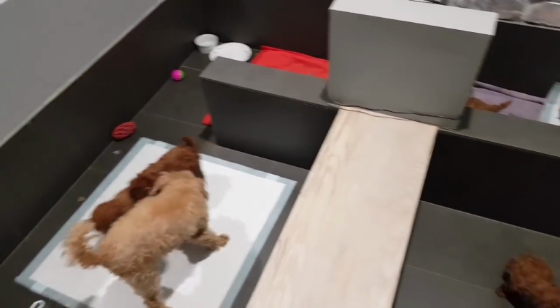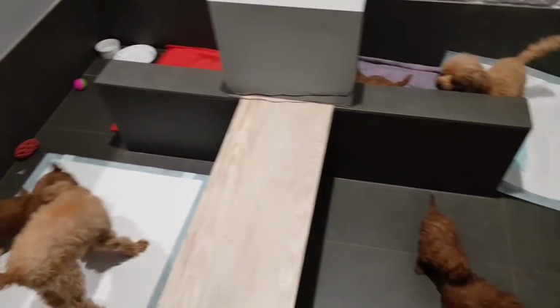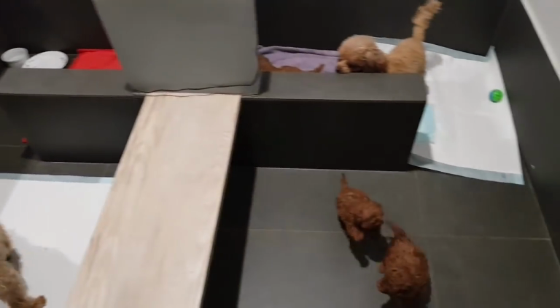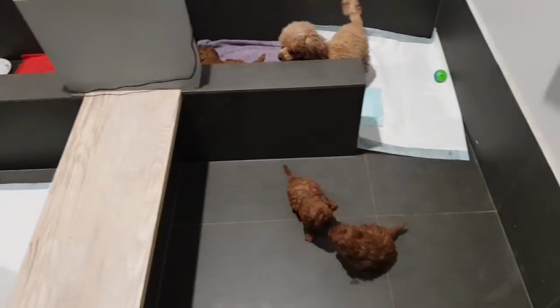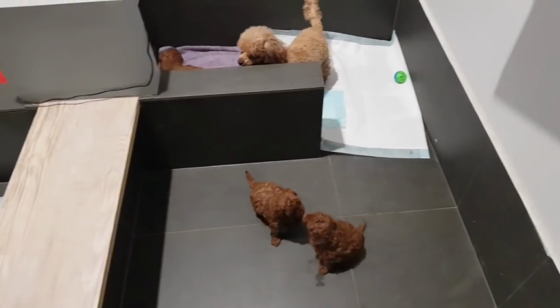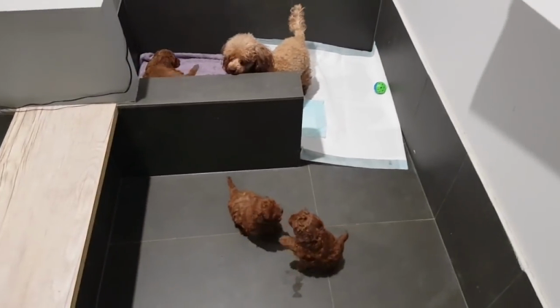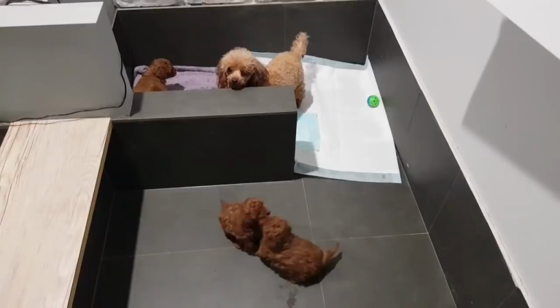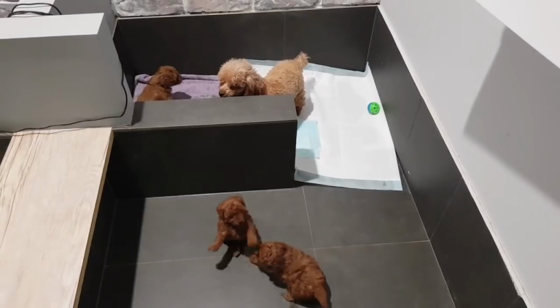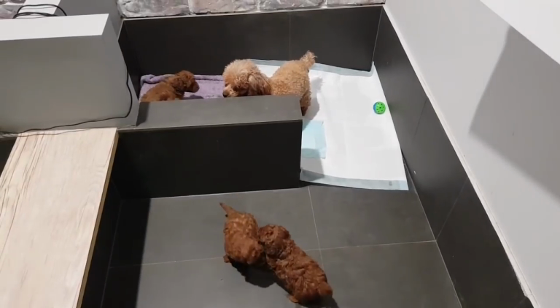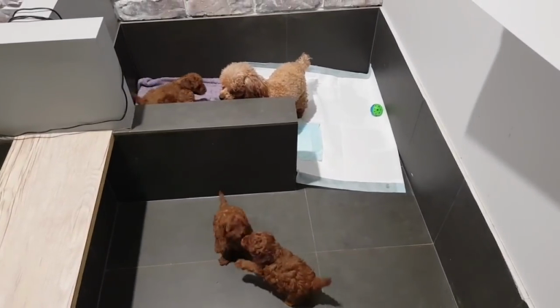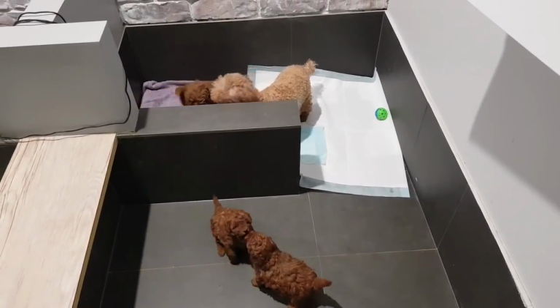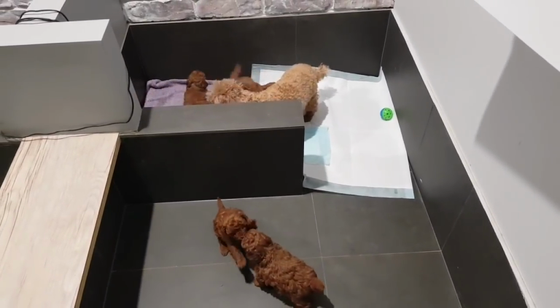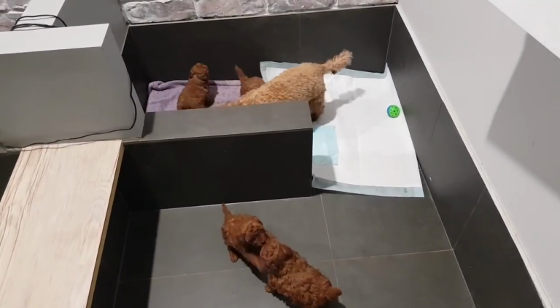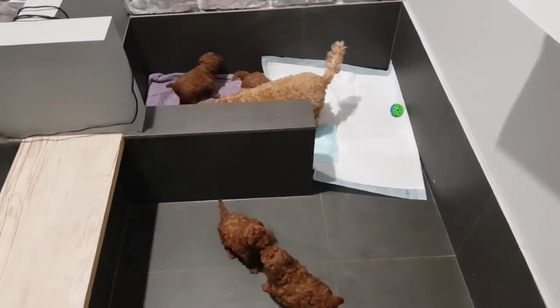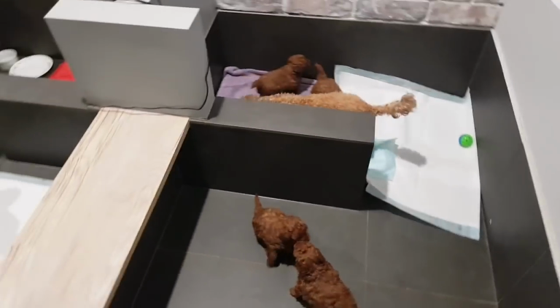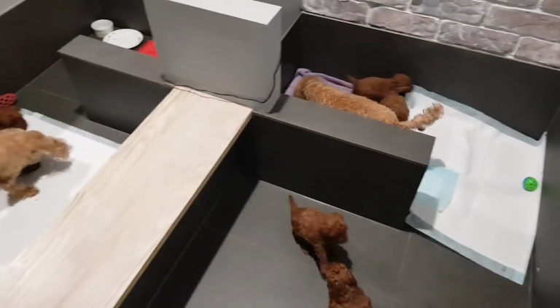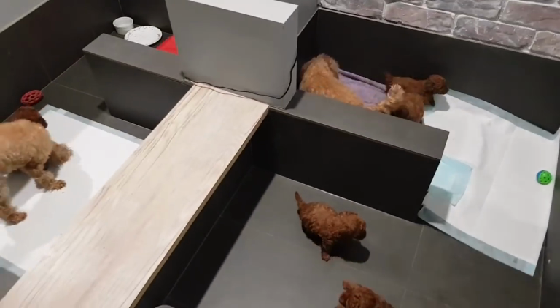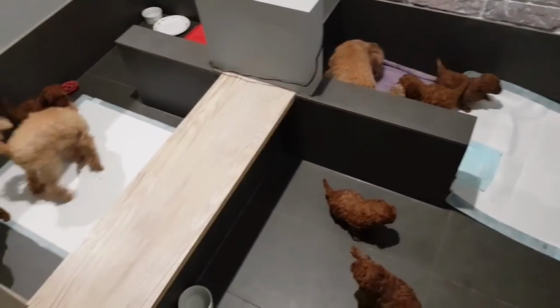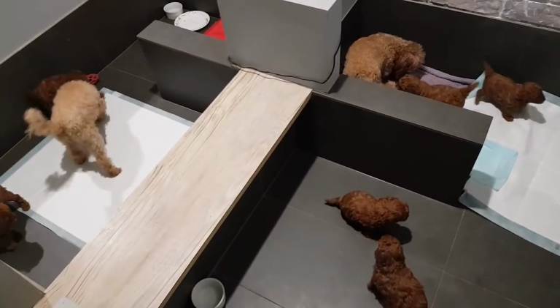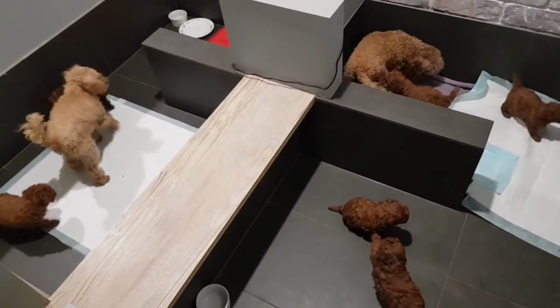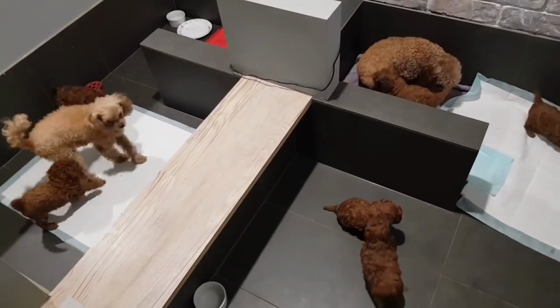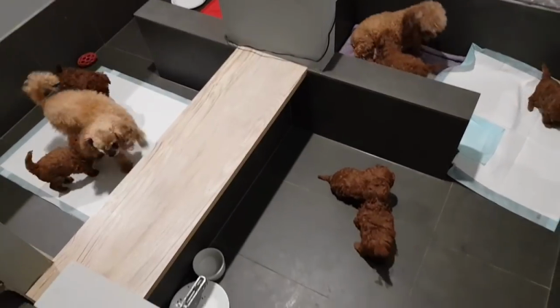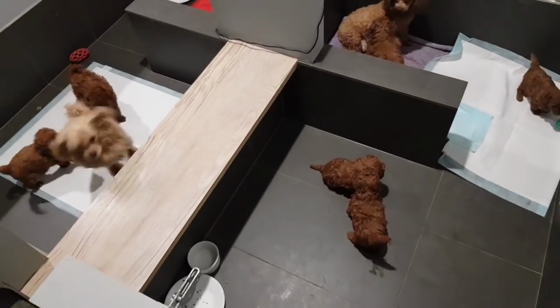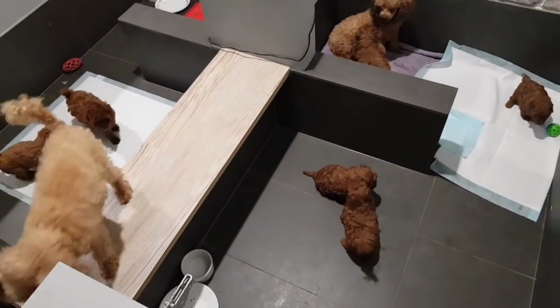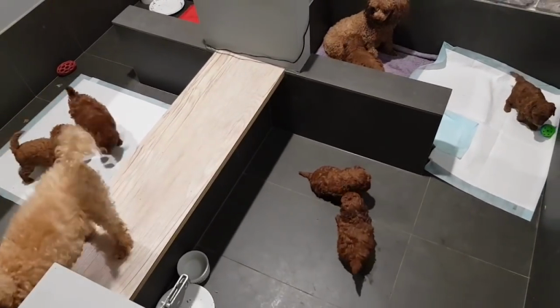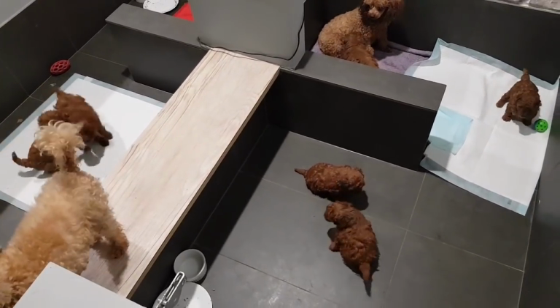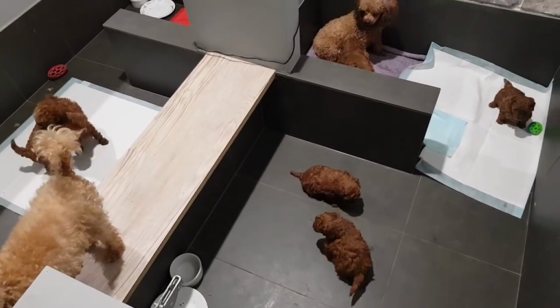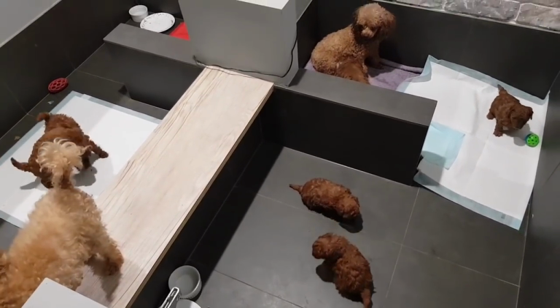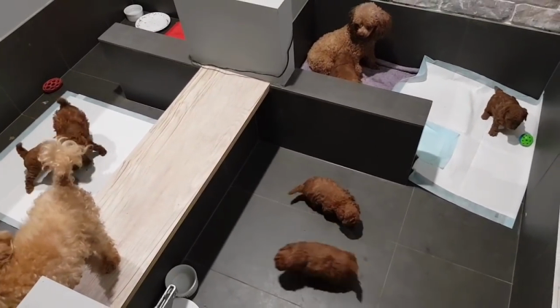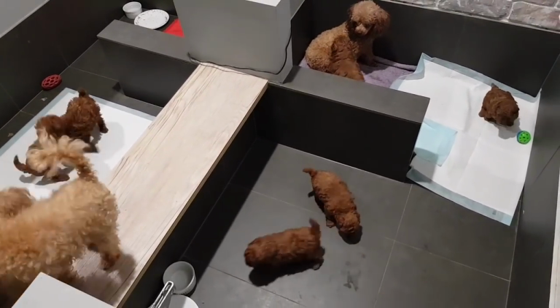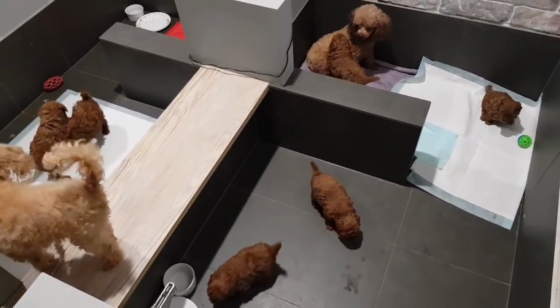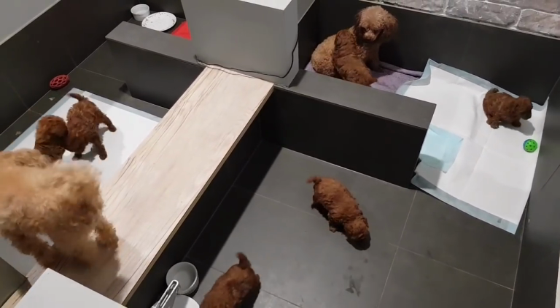You two need to go to bed — off you go. These two just want to play but it's bedtime. I'm going to turn the lights off now. Everyone go to bed — see you all in the morning.